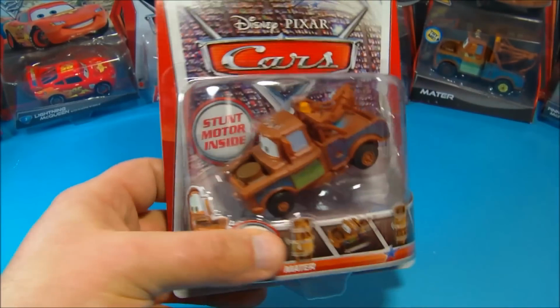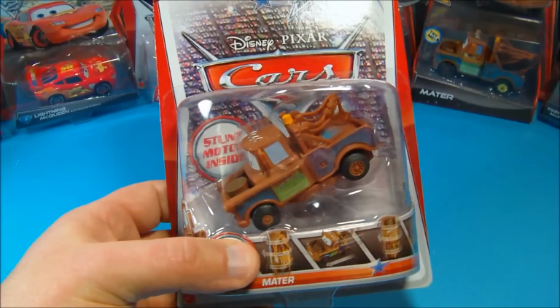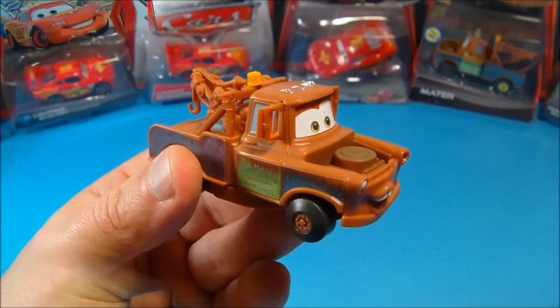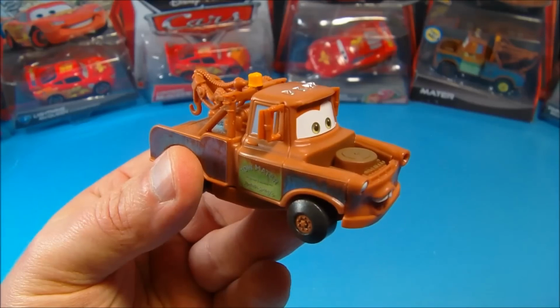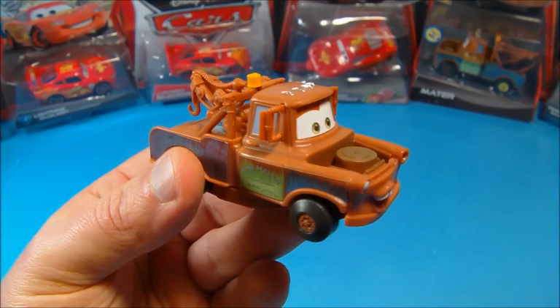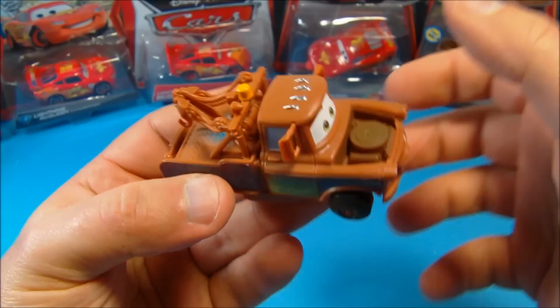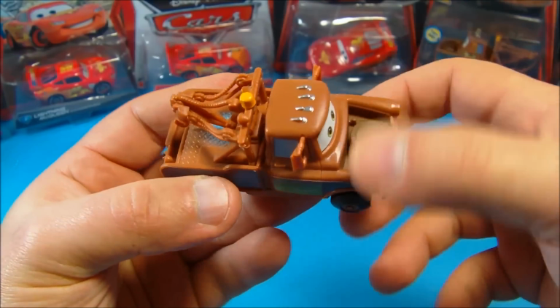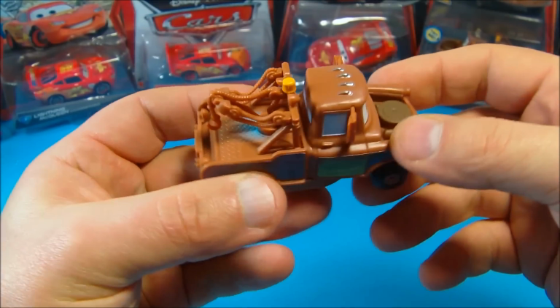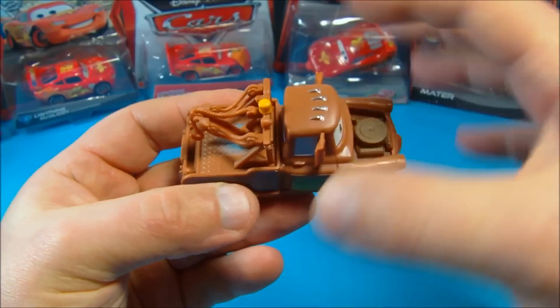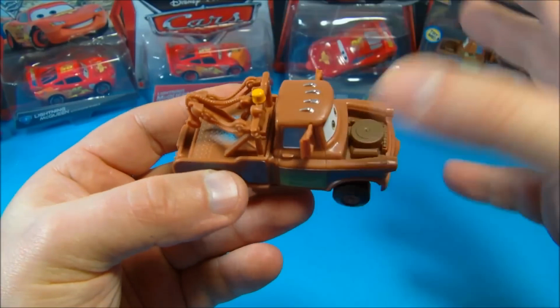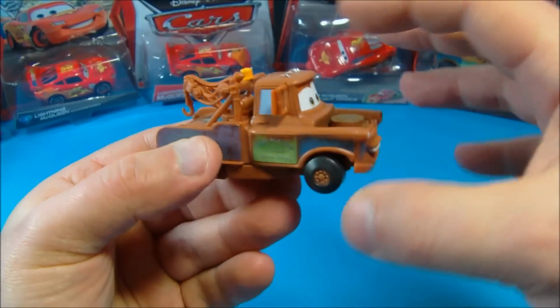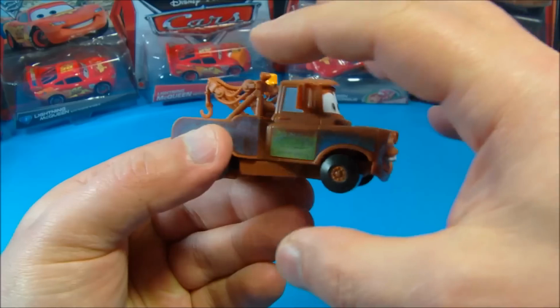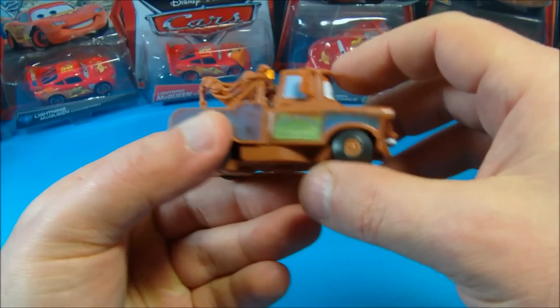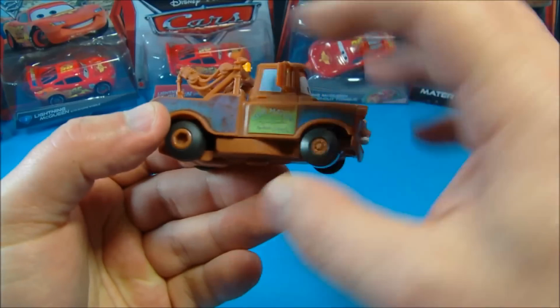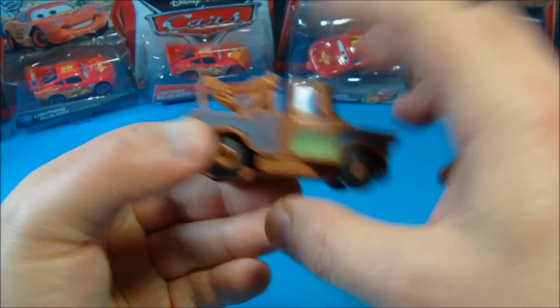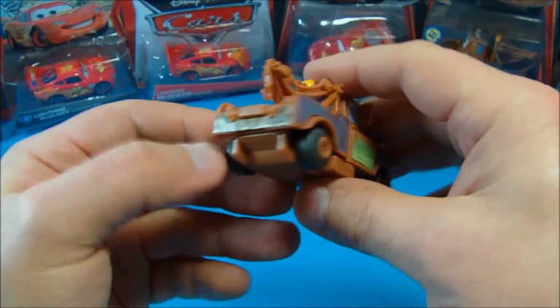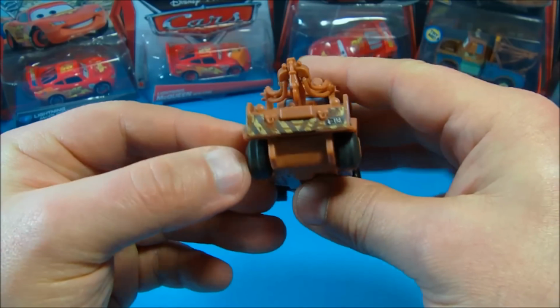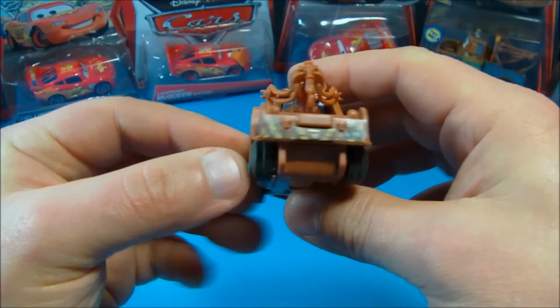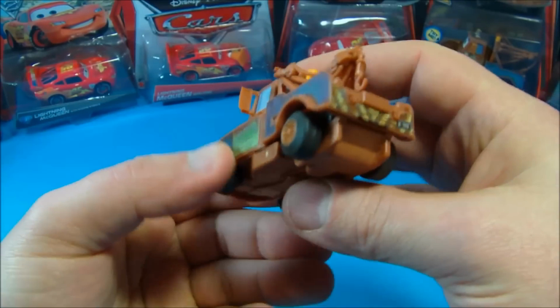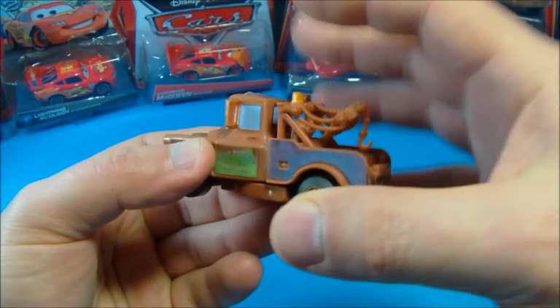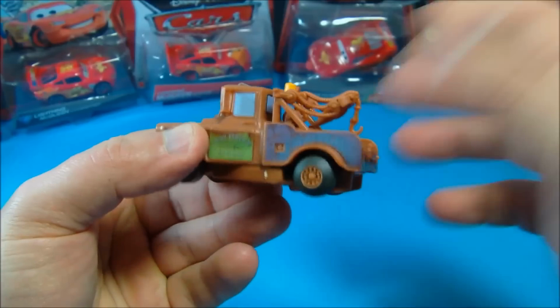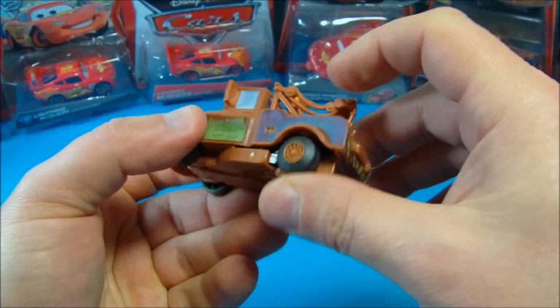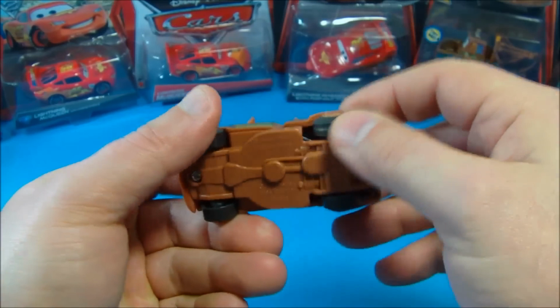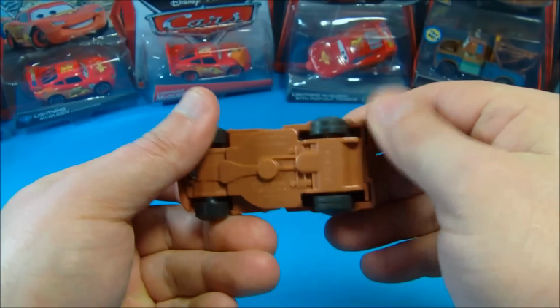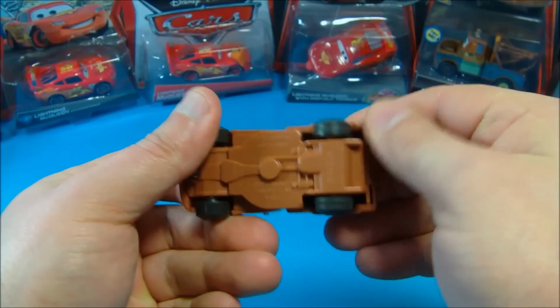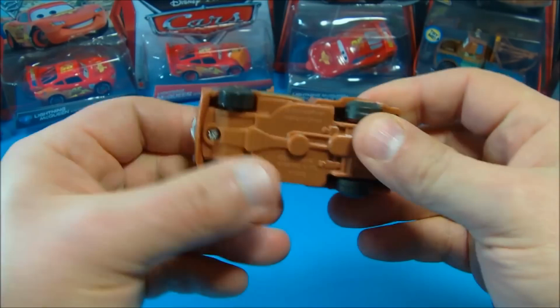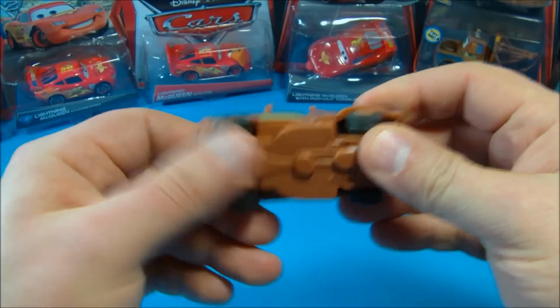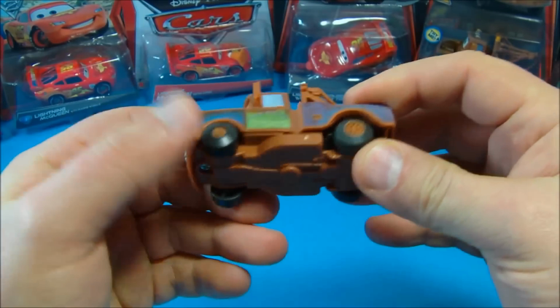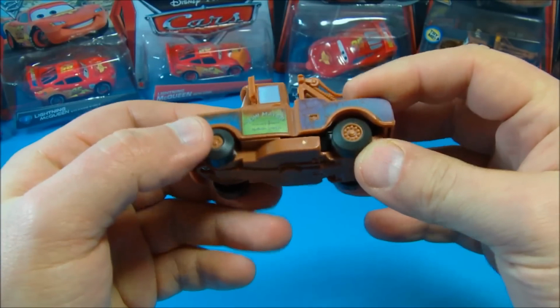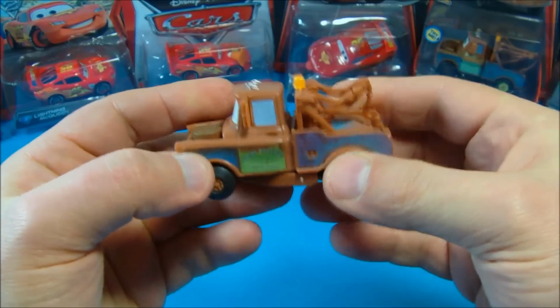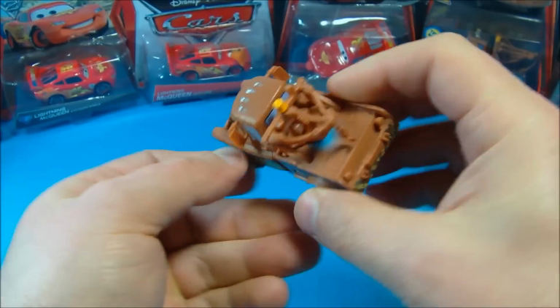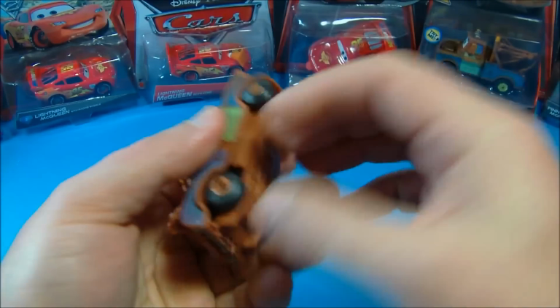Alright, here's Mater — check him out! All kinds of nice paint apps, details, and stickers. This thing is just a complete win right out of the packaging. Rubber tires in the back, plastic tires in the front. Let's go ahead and give him a try.